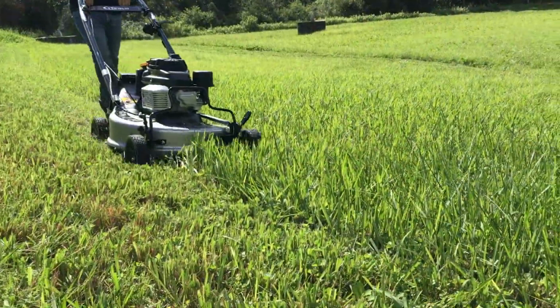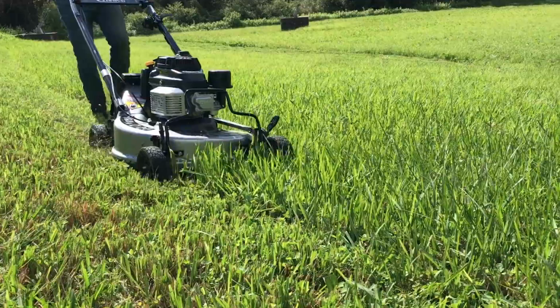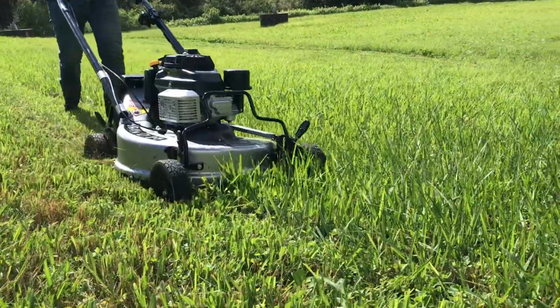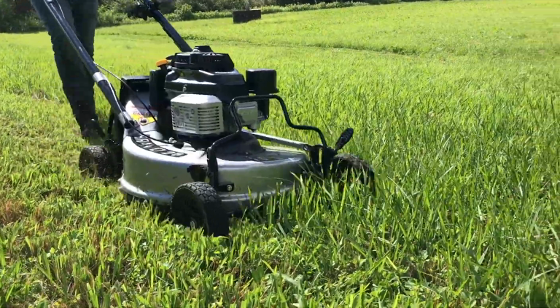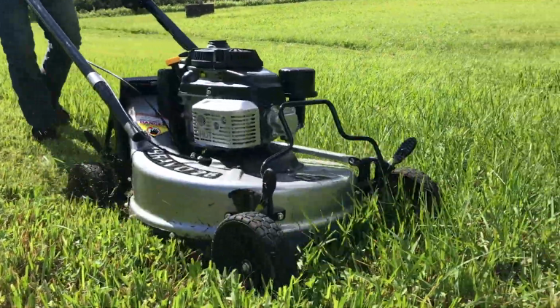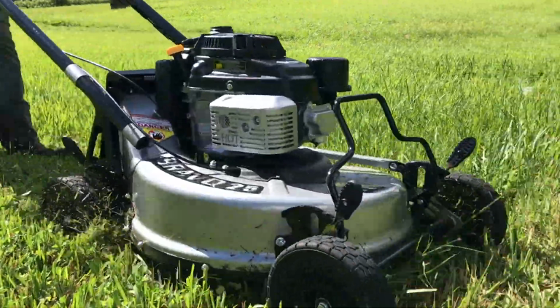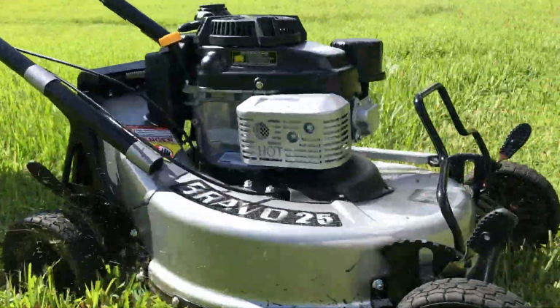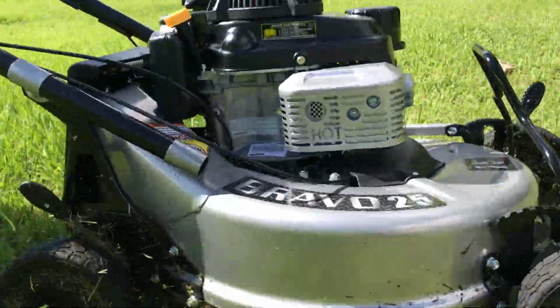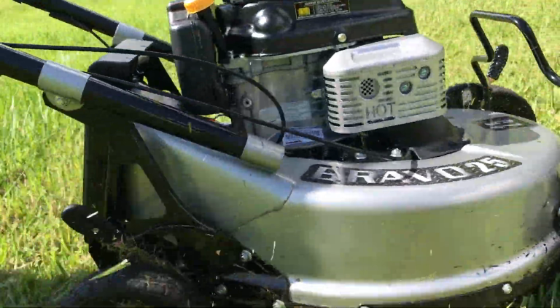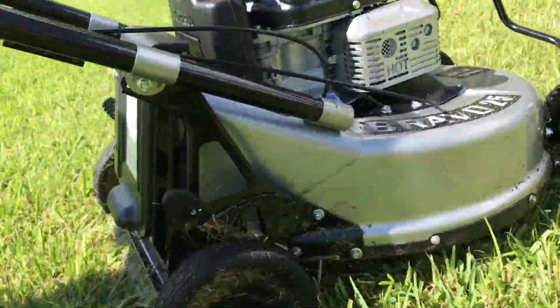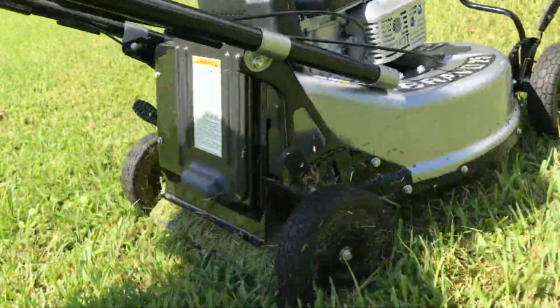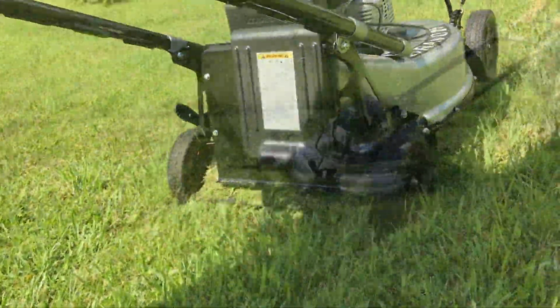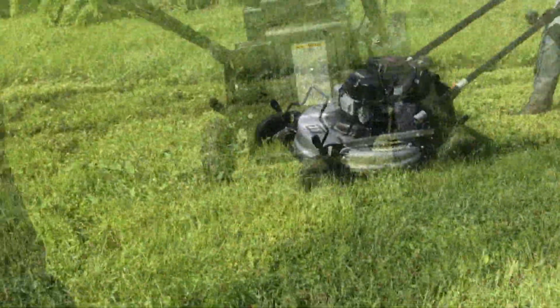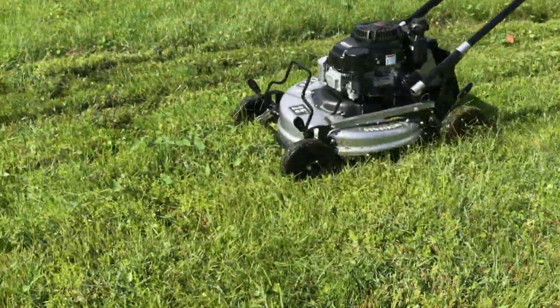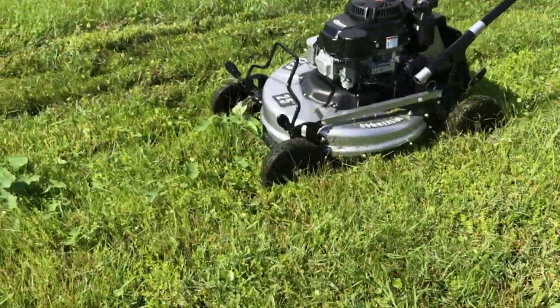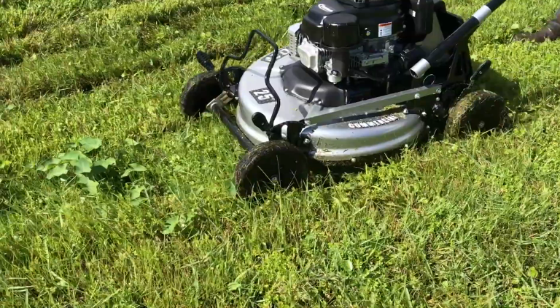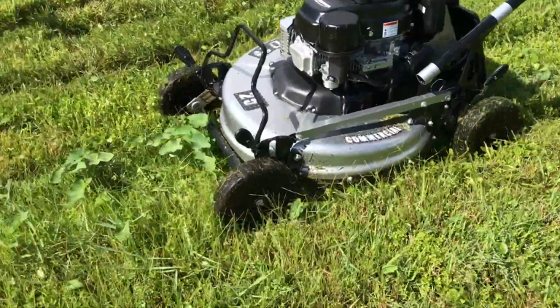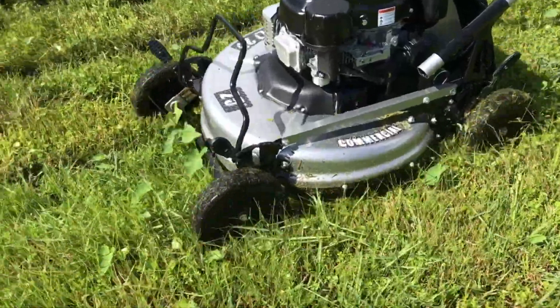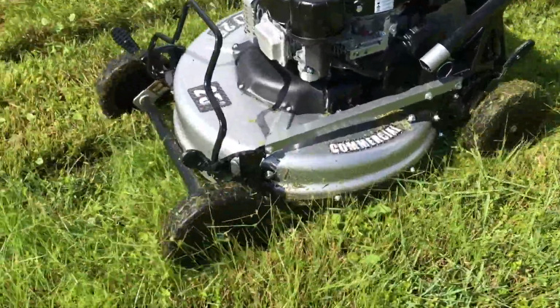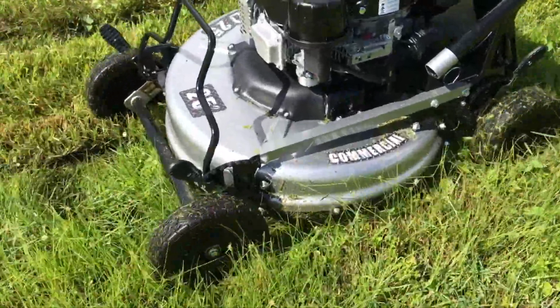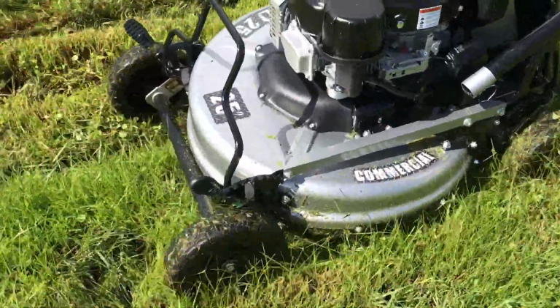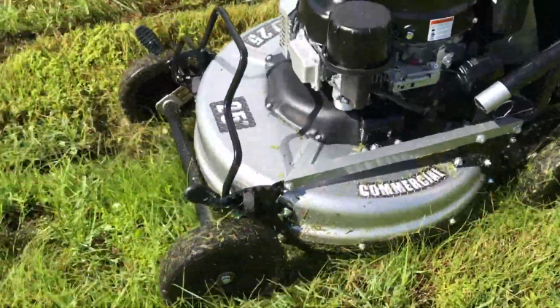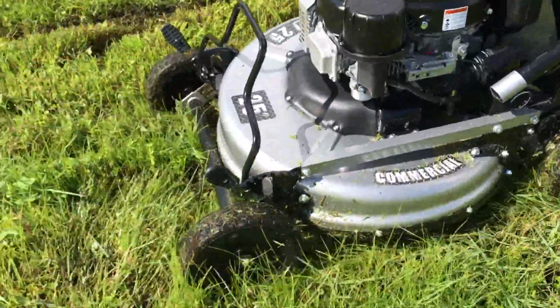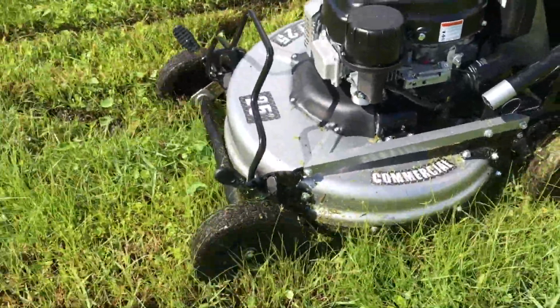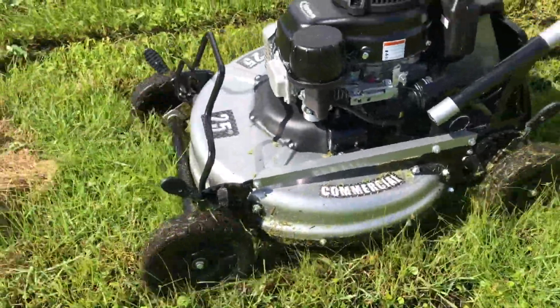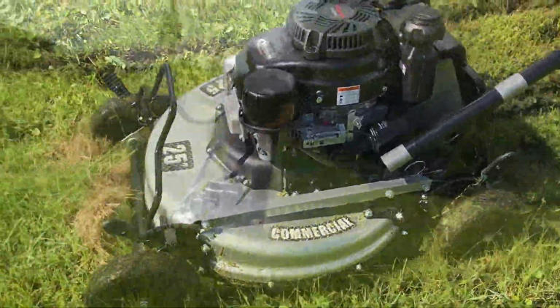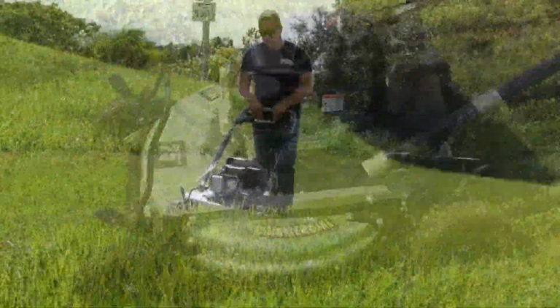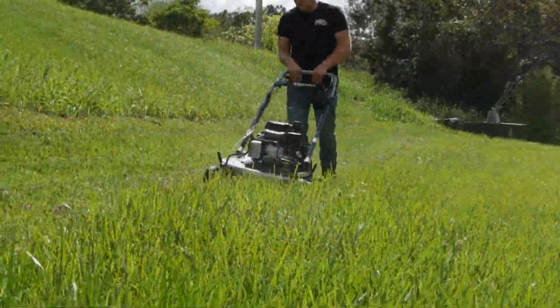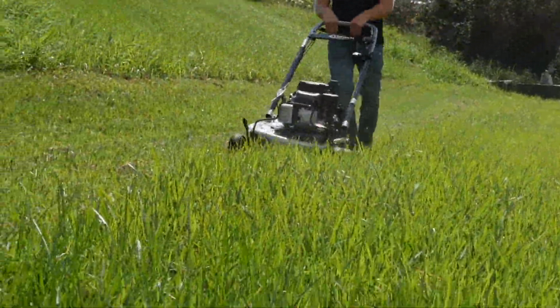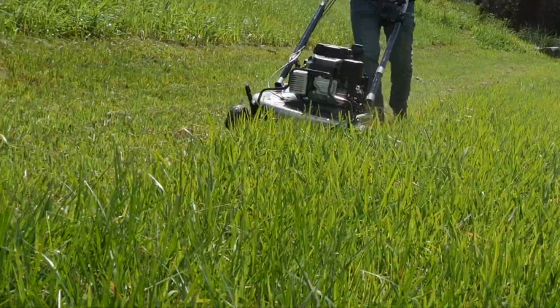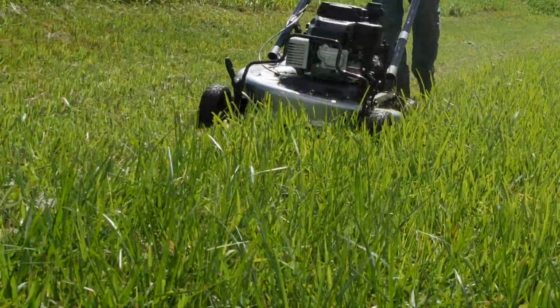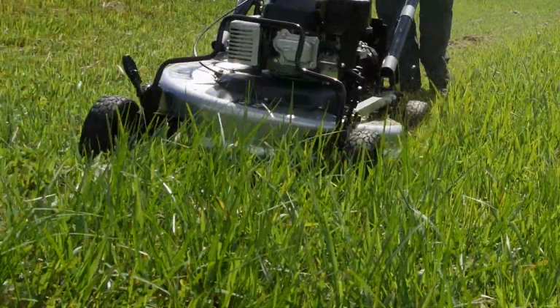Even as our boots sloshed around, the mower's wheels held good traction and it kept cutting. When we moved into the tallest grass, we had to slow down the pace some to get the blade RPMs up. The good news is that it just still kept cutting.